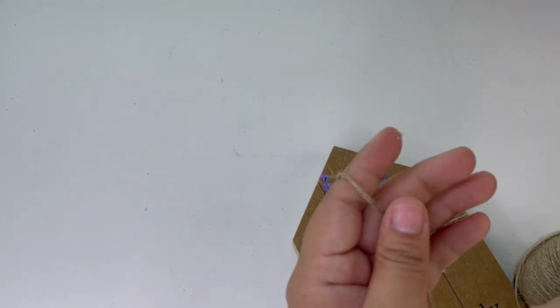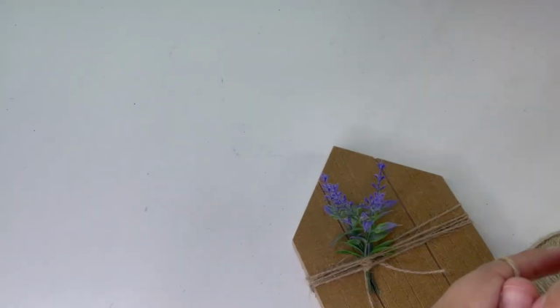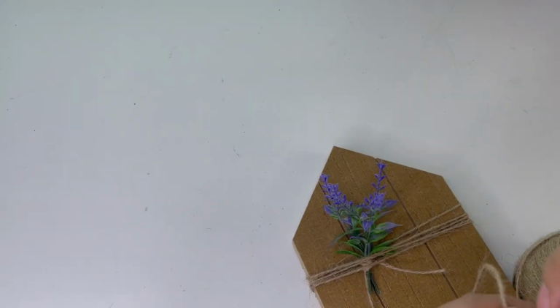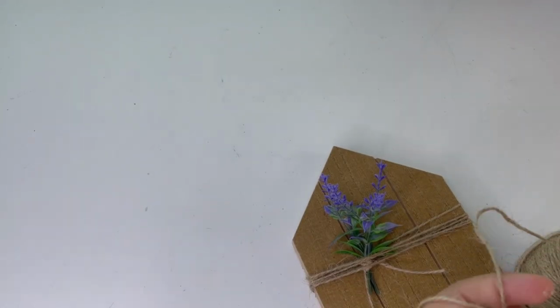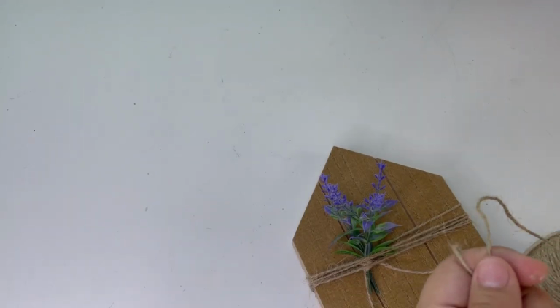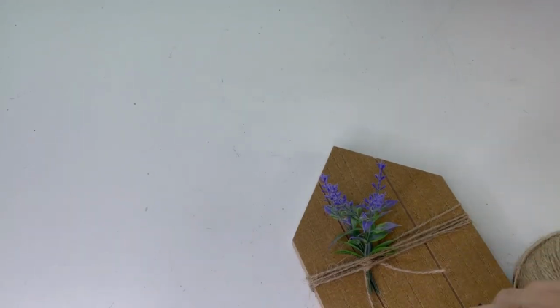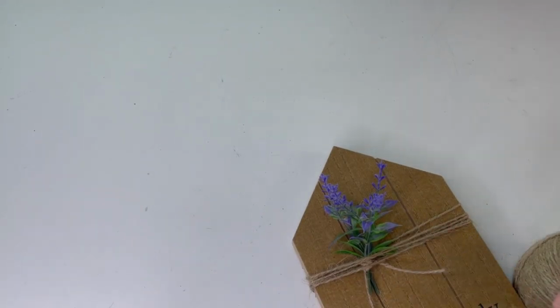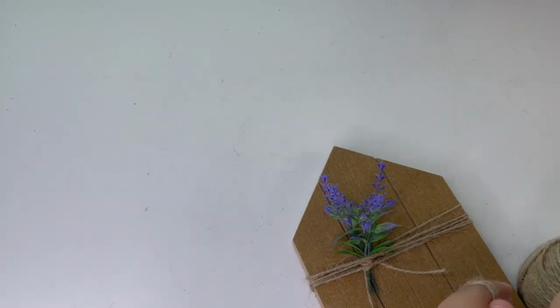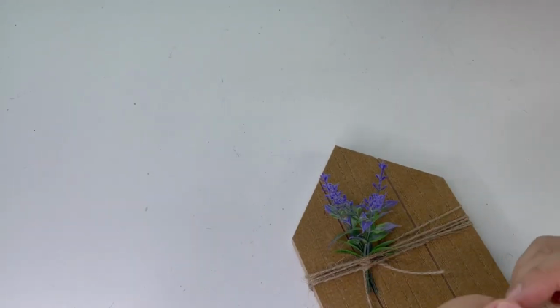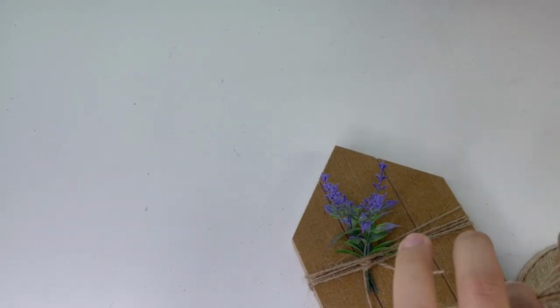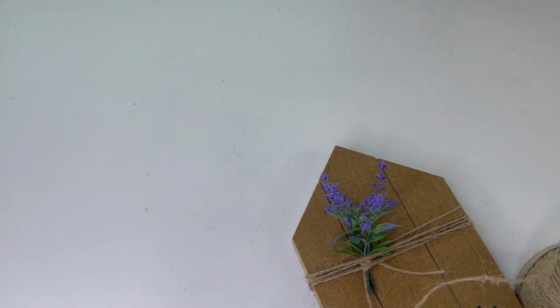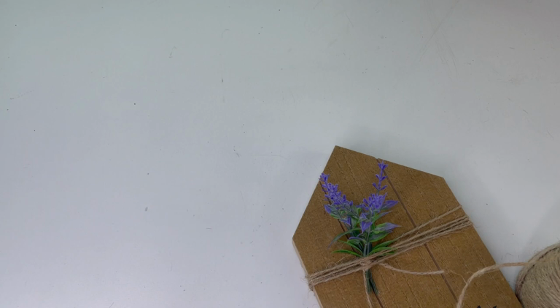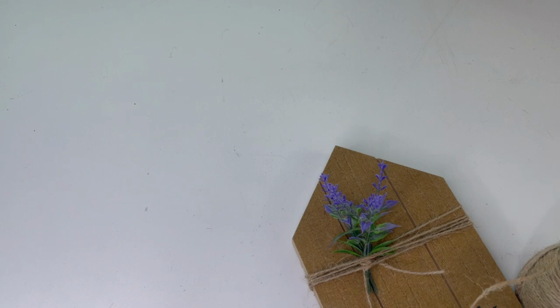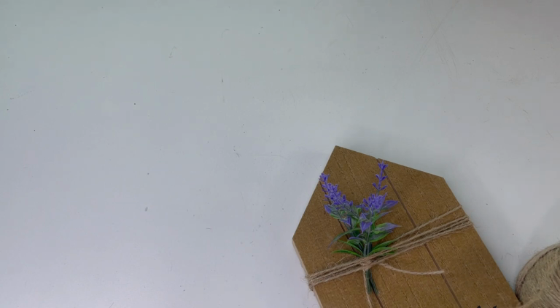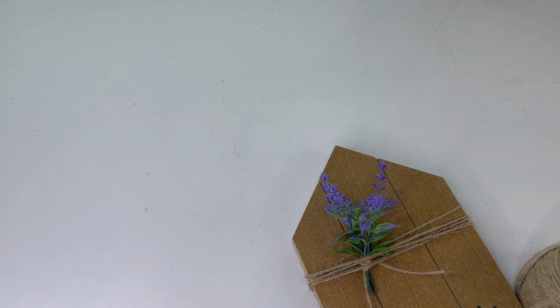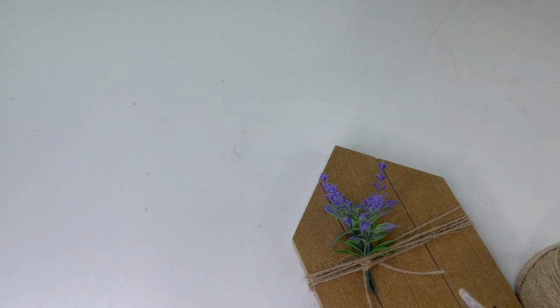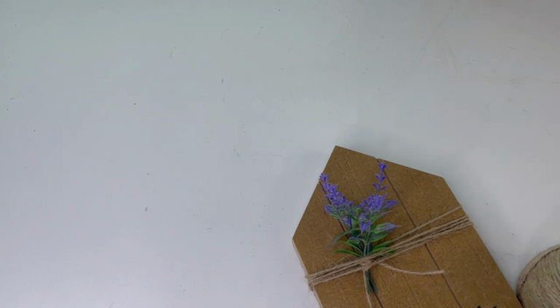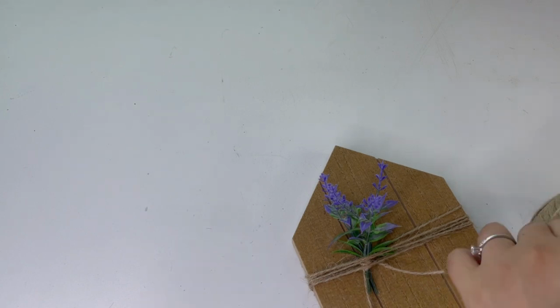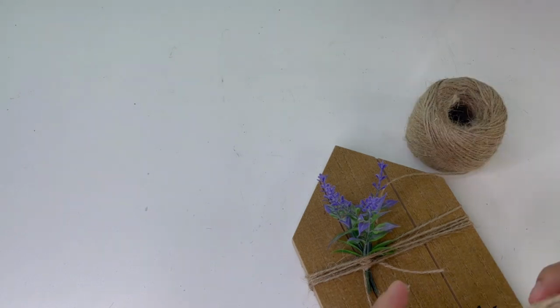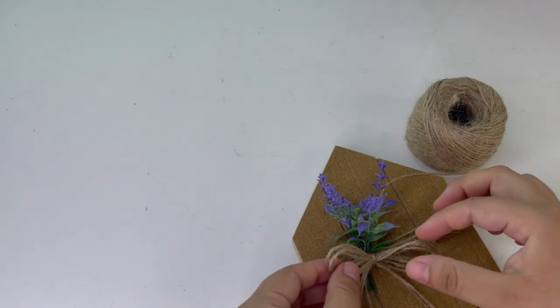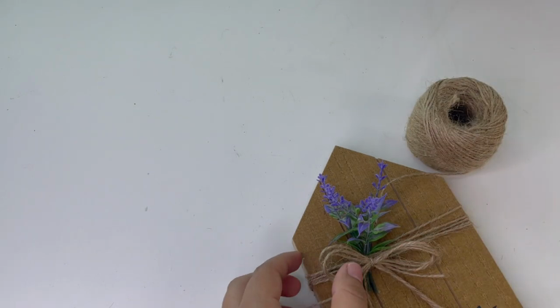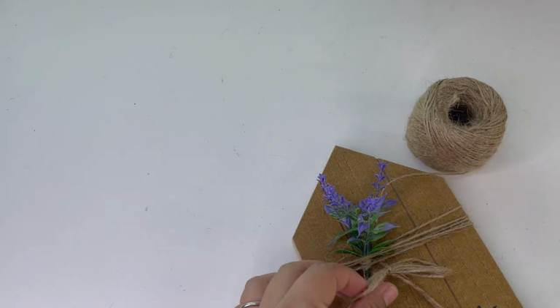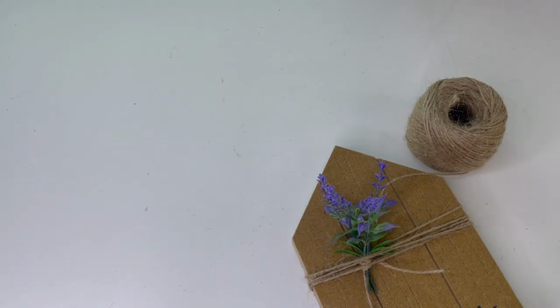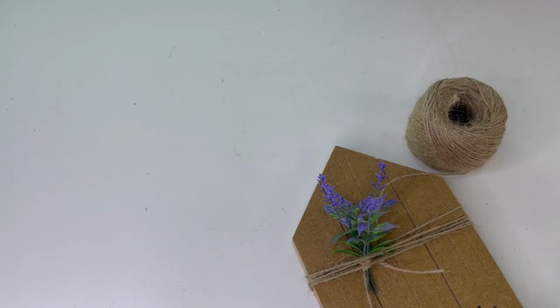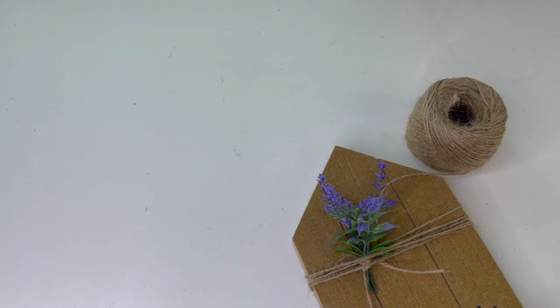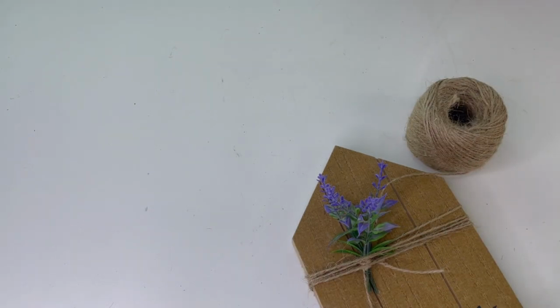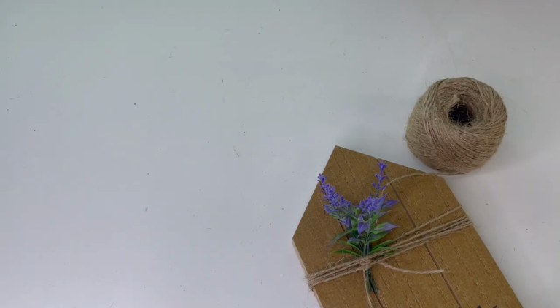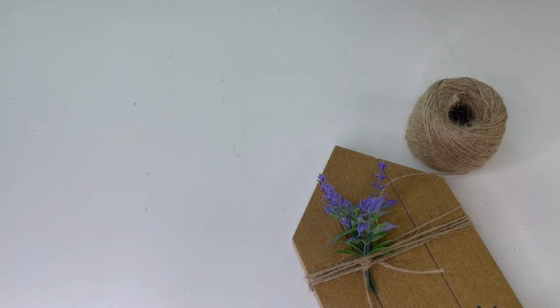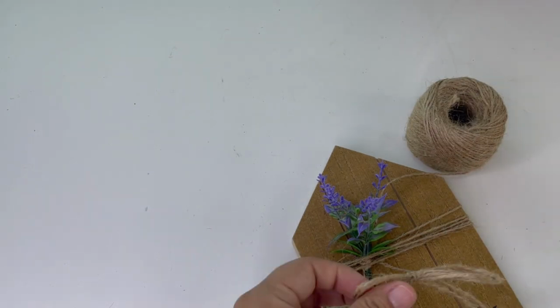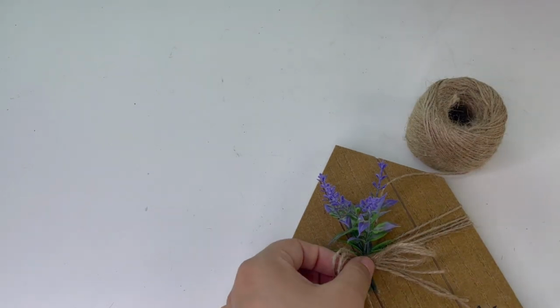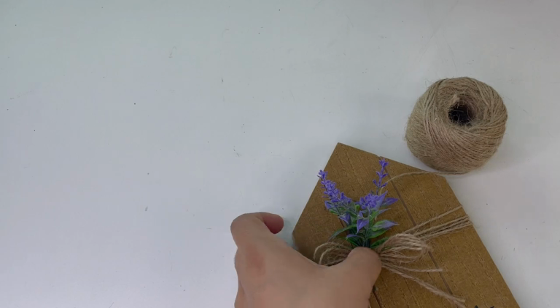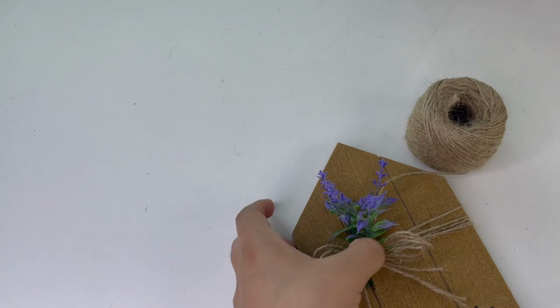The last thing I added was a bow, and that is it. This was so quick and so easy — look how beautiful this turned out!